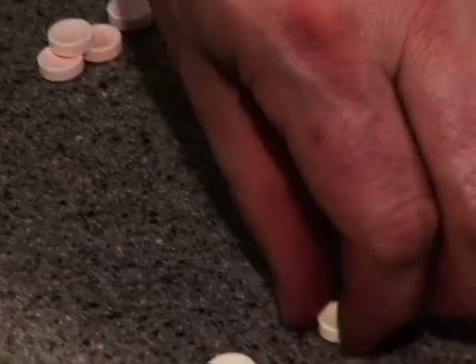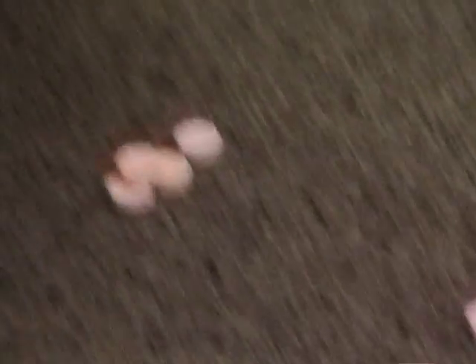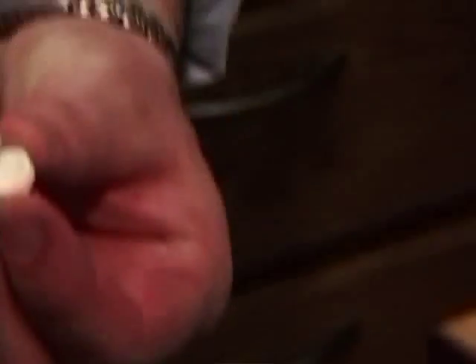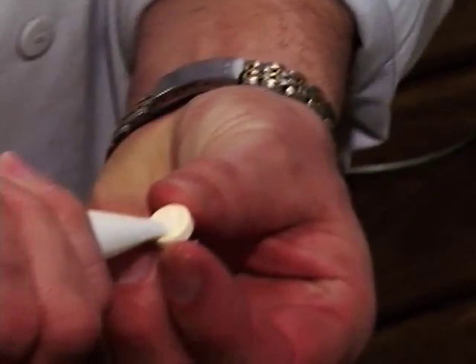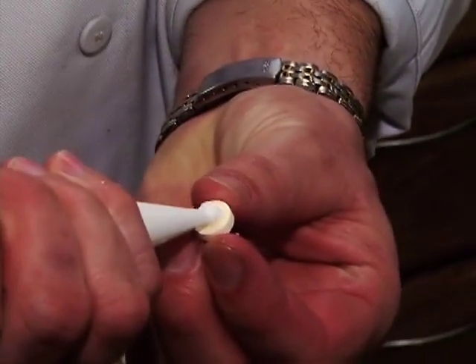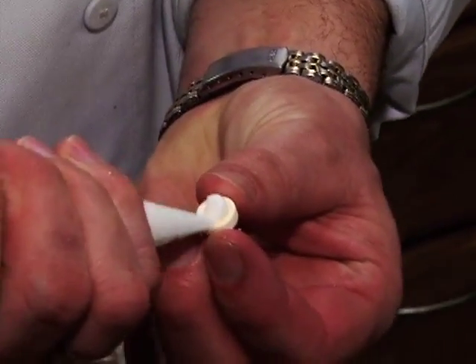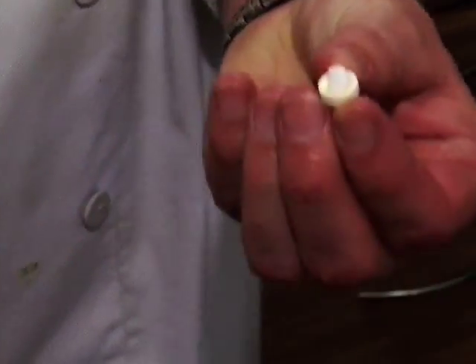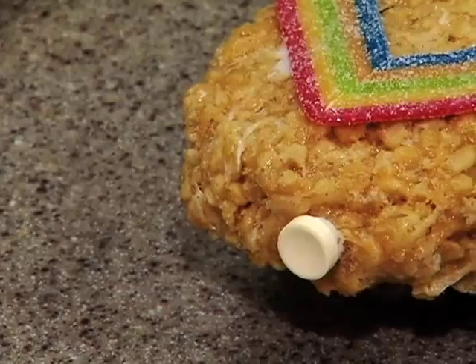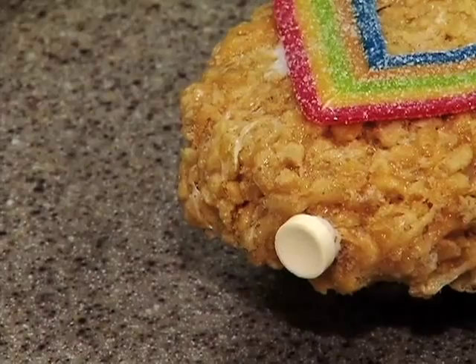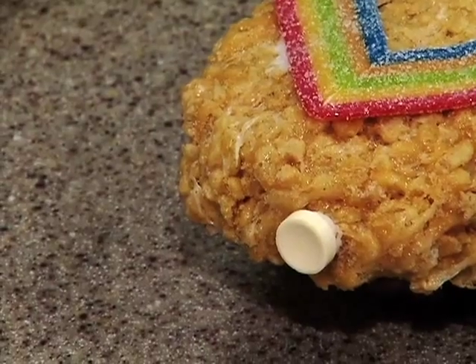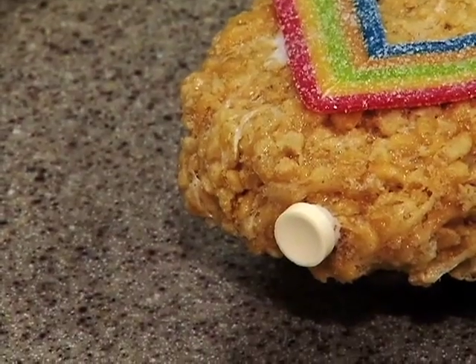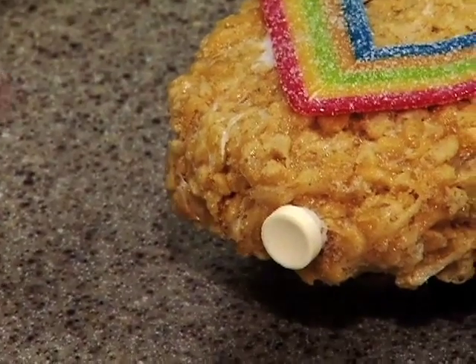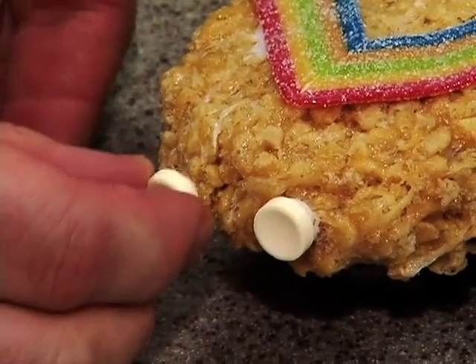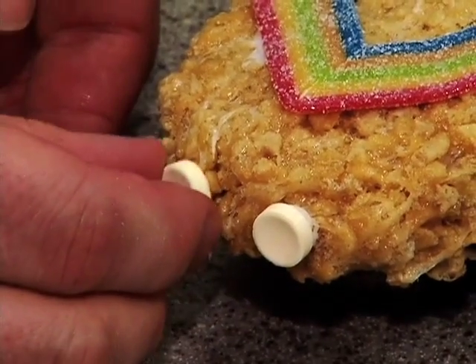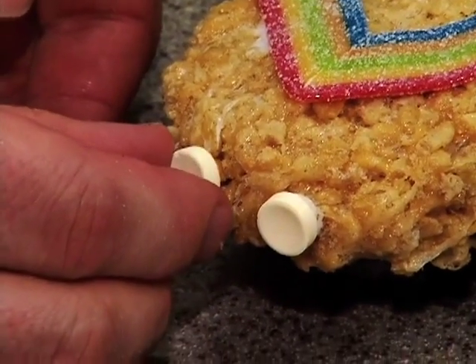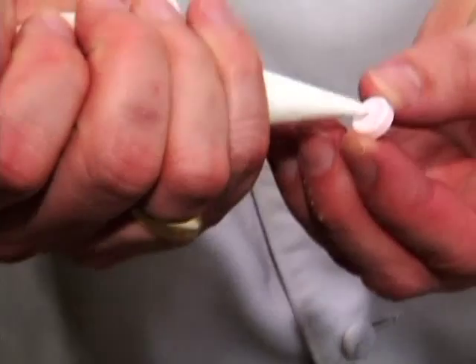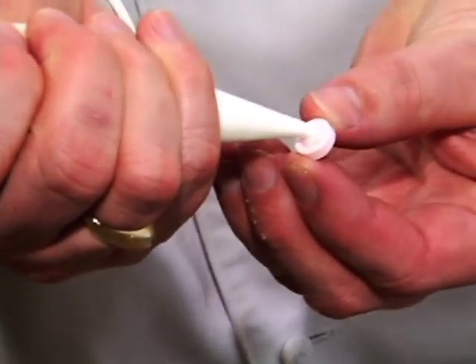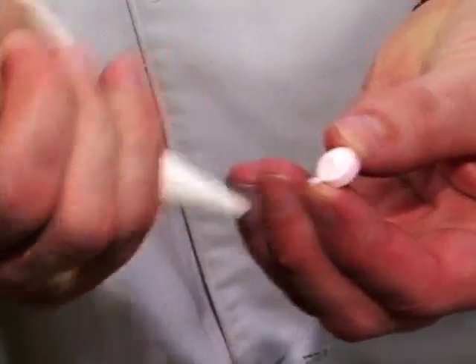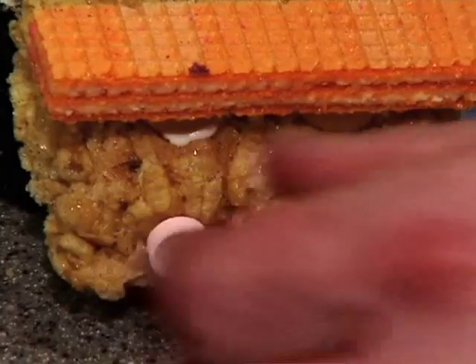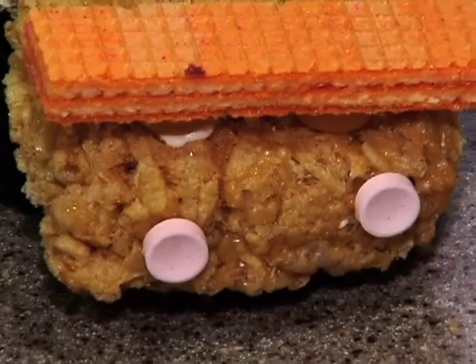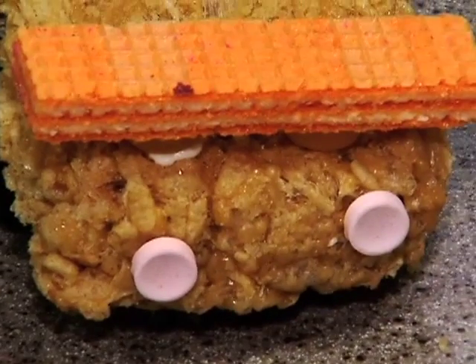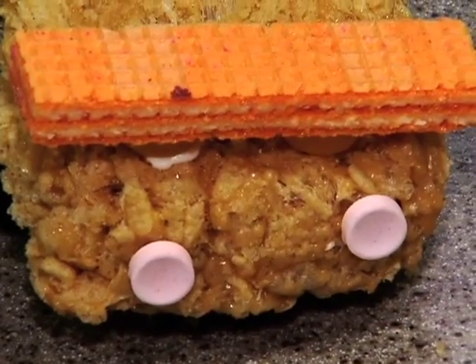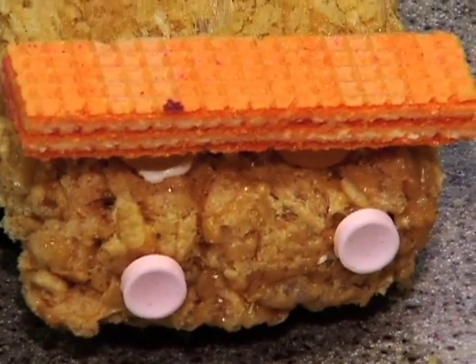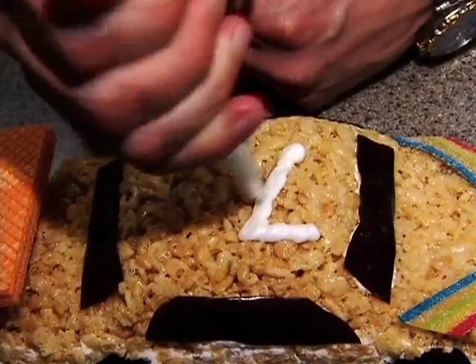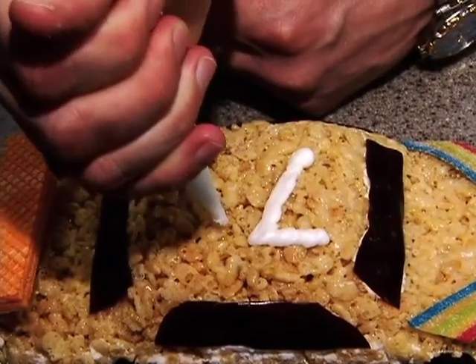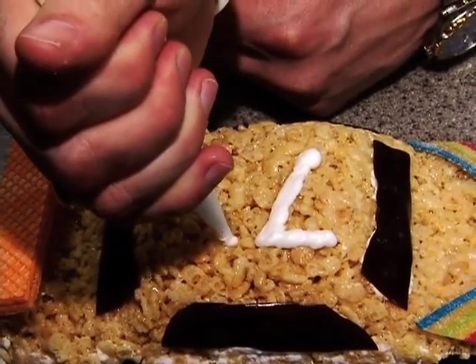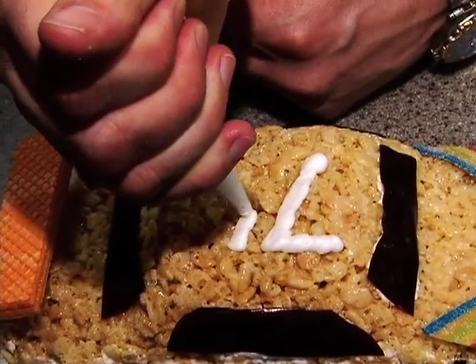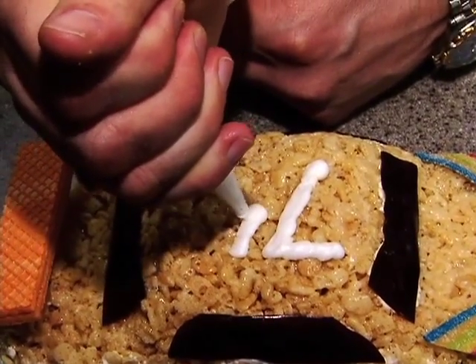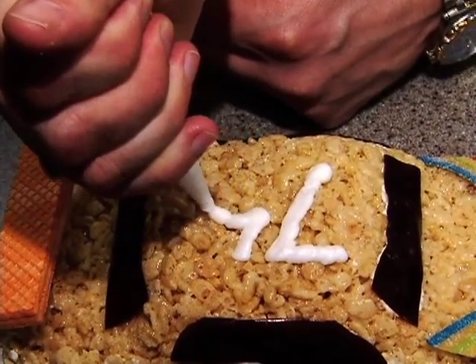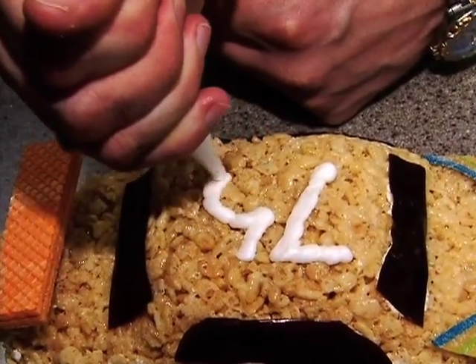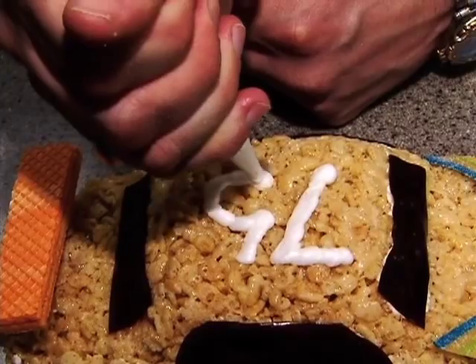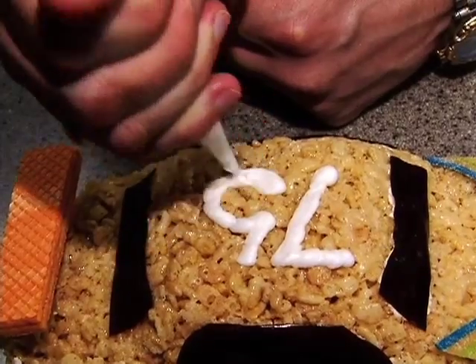For the lights, I'd like to do the headlights — just a yellow Smartie — and then some brake lights. Now if you want to get really fancy, put a number on there as well.